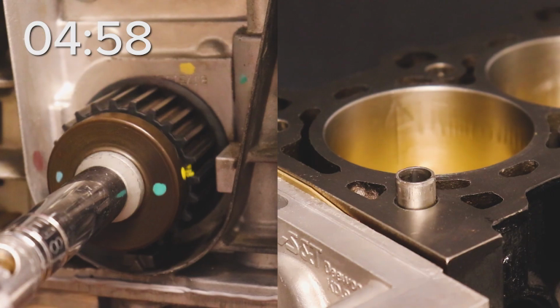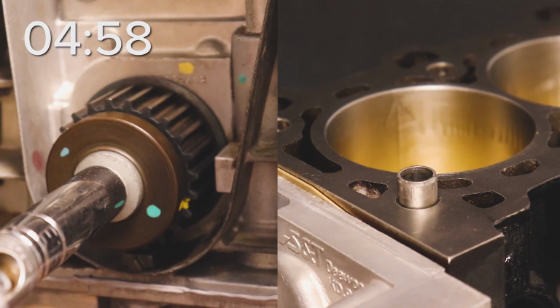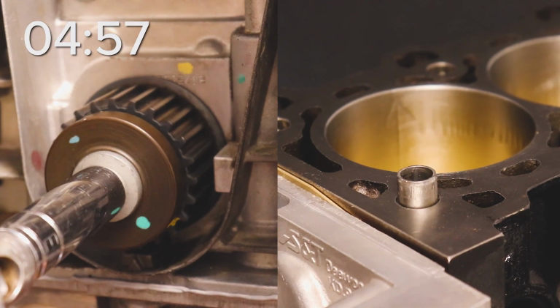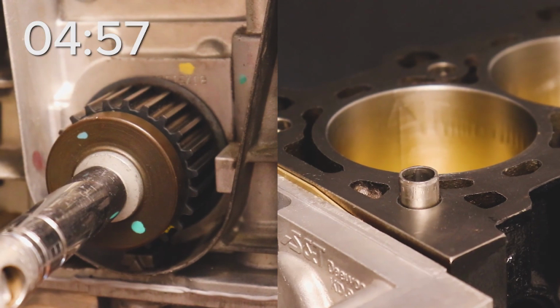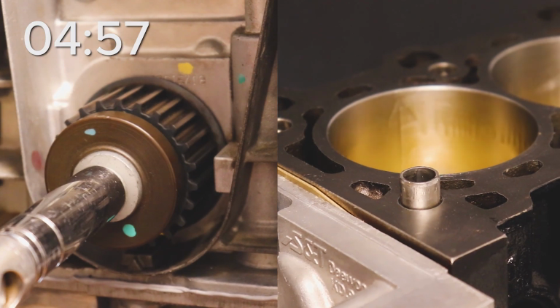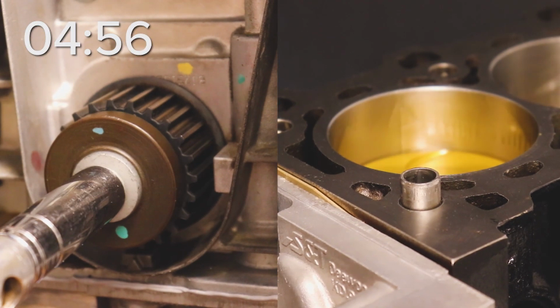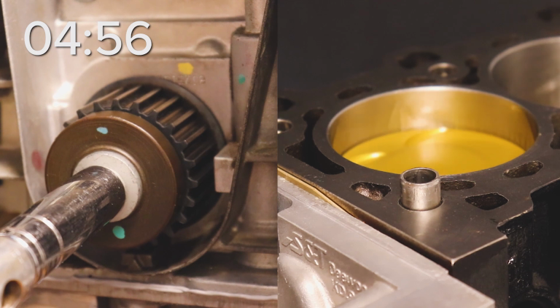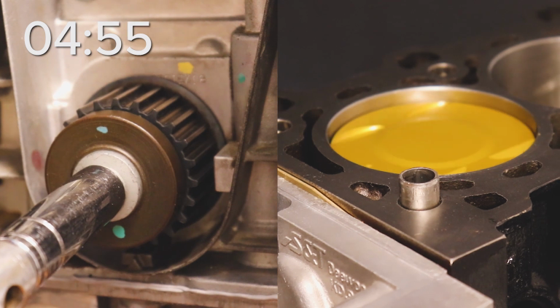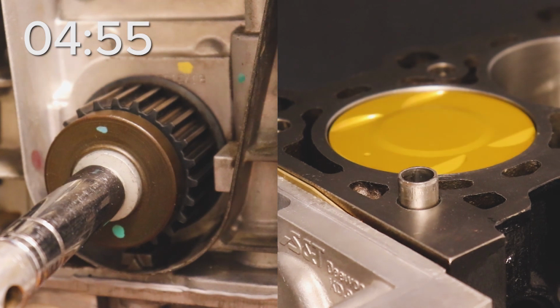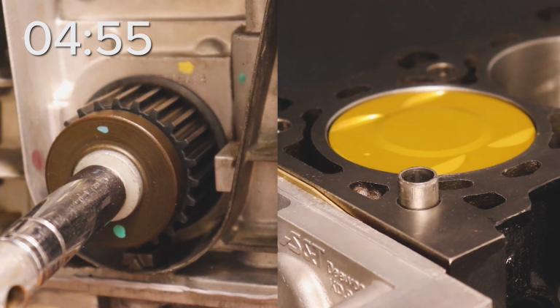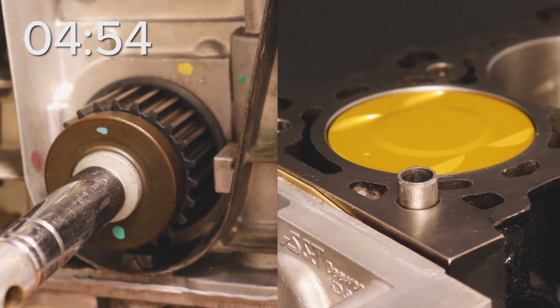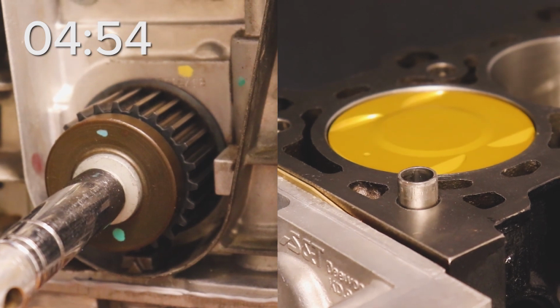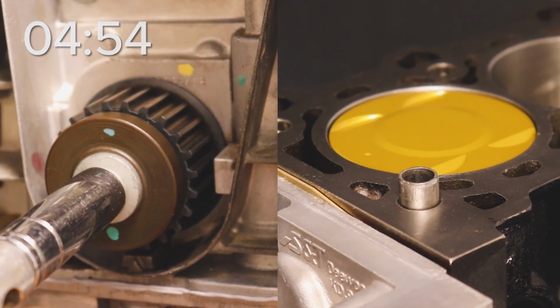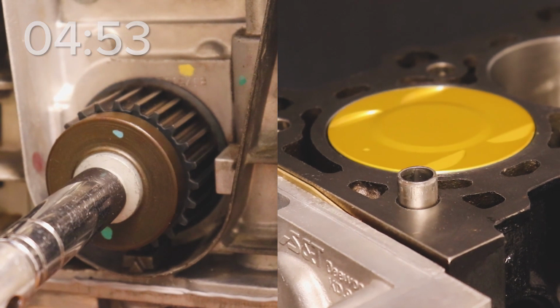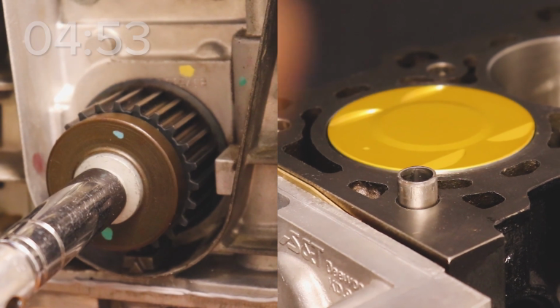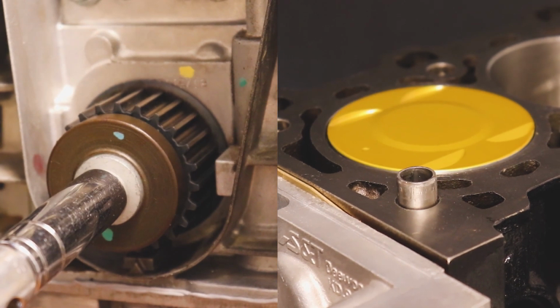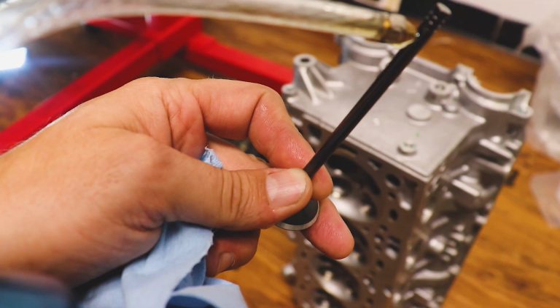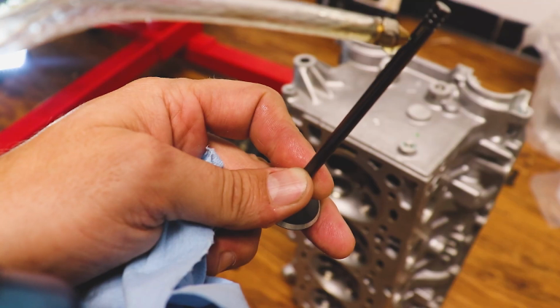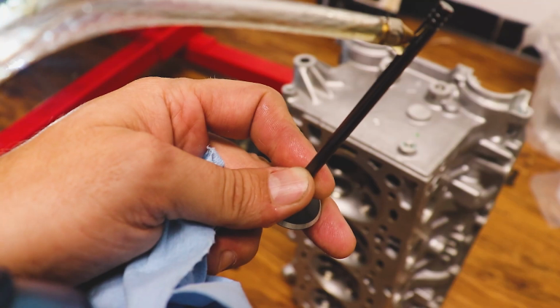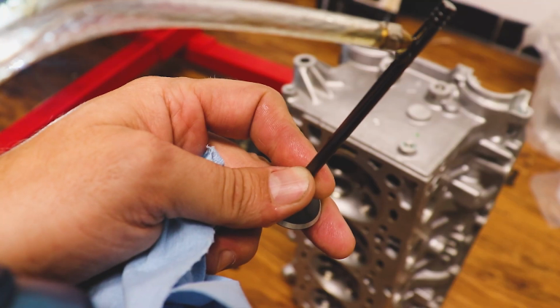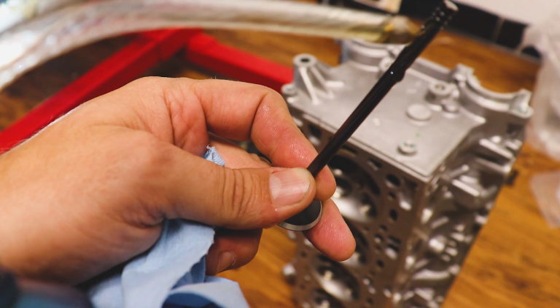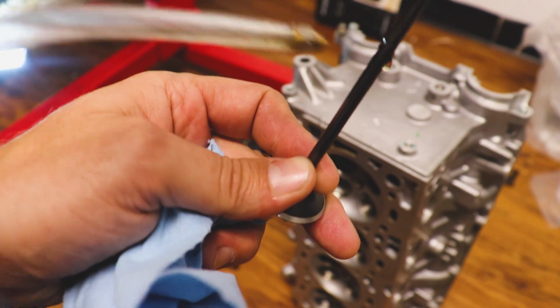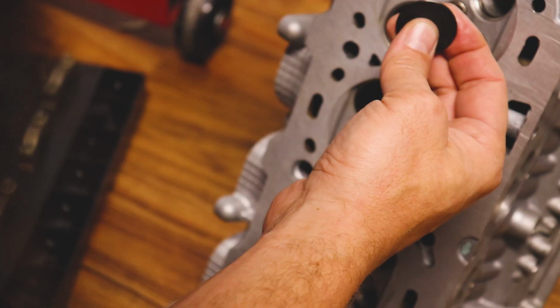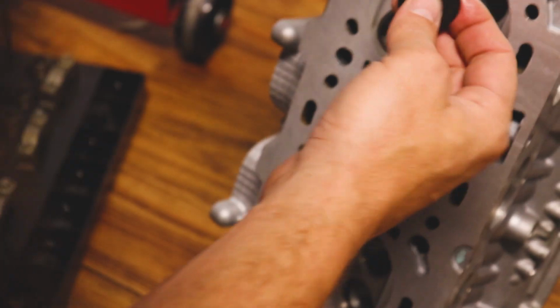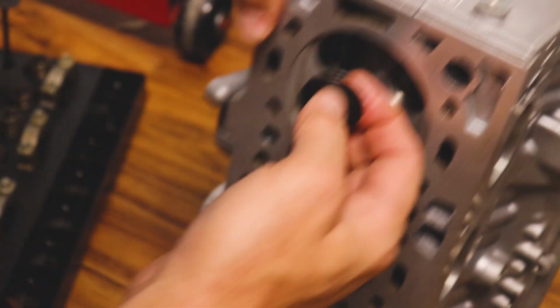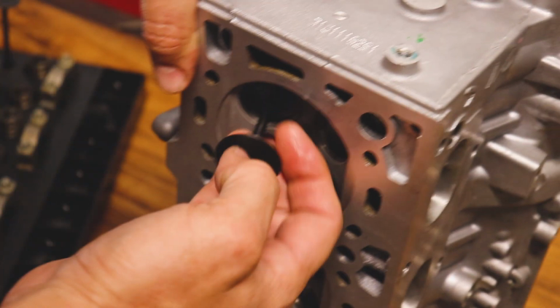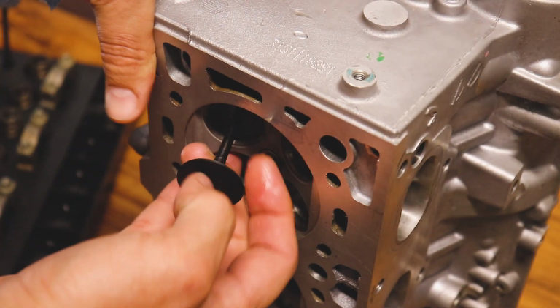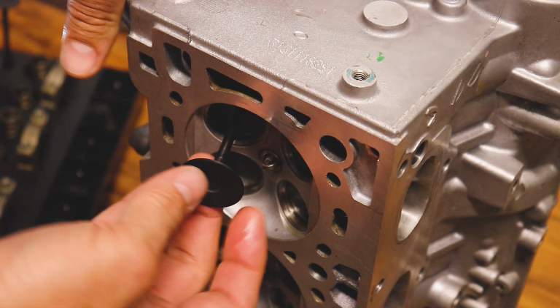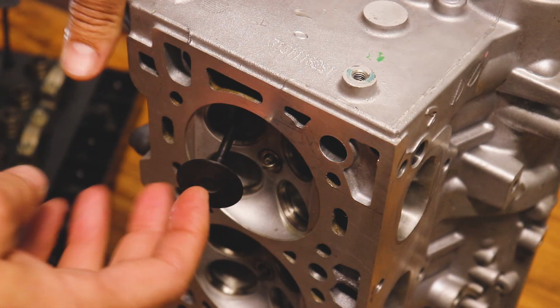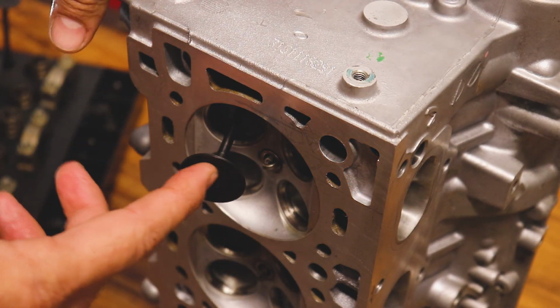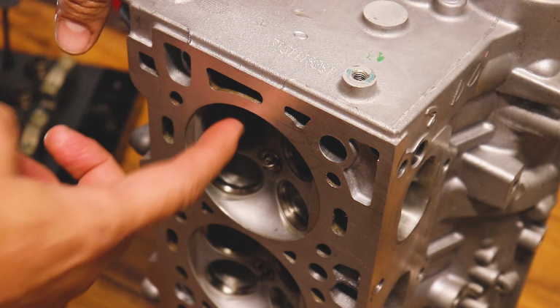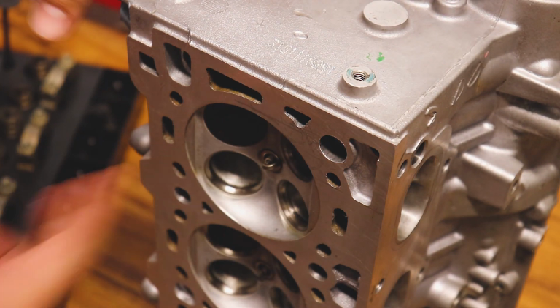The very first thing you want to do is put your number one piston at top dead center. Then you want to take your intake and exhaust valves, lube those up with a little bit of oil, and go ahead and toss those in.